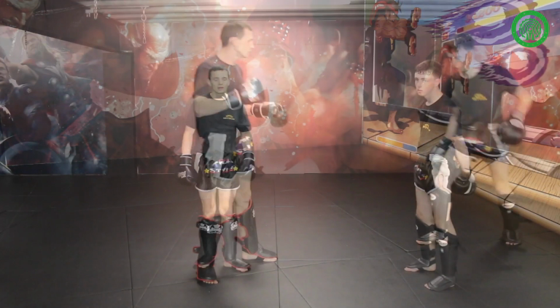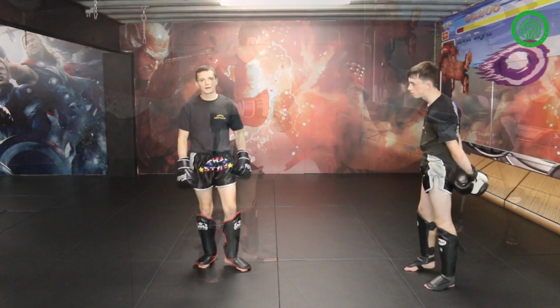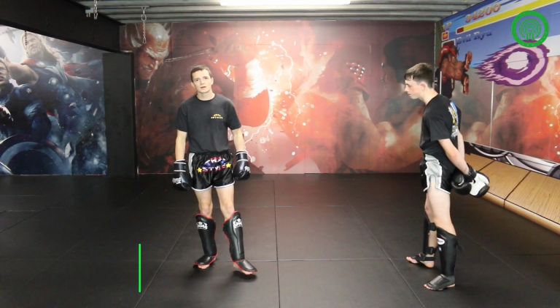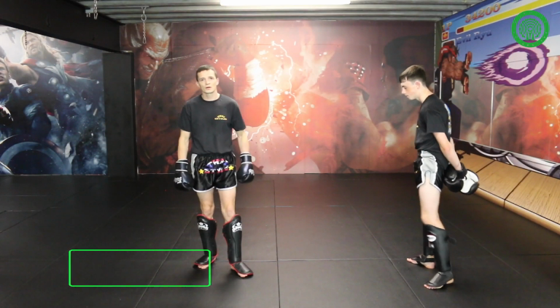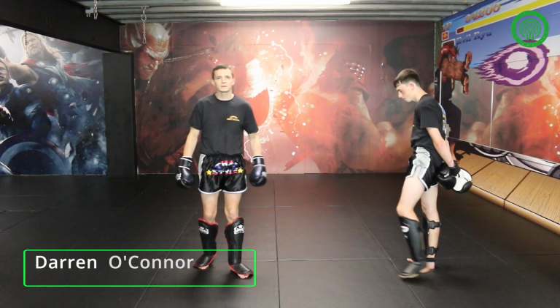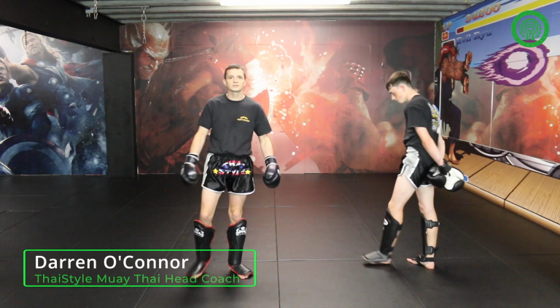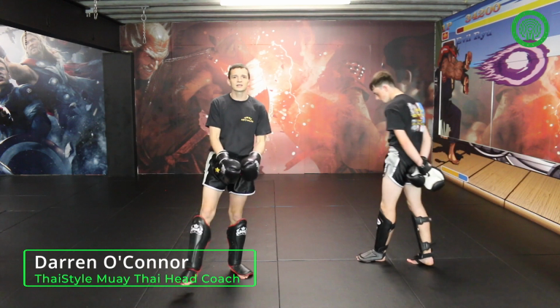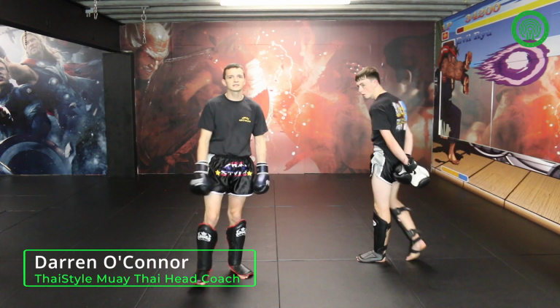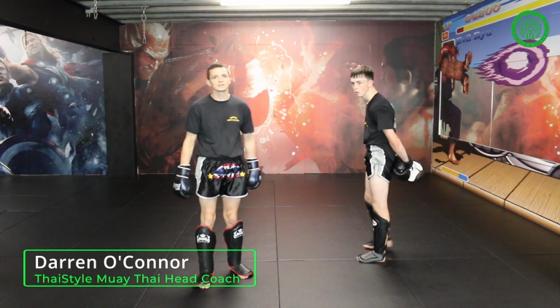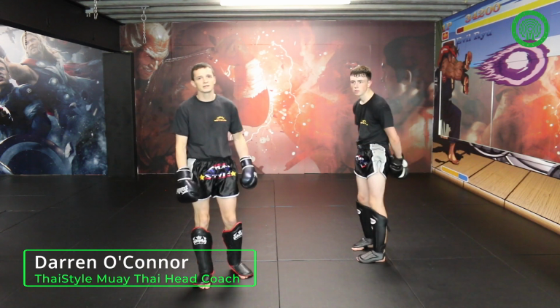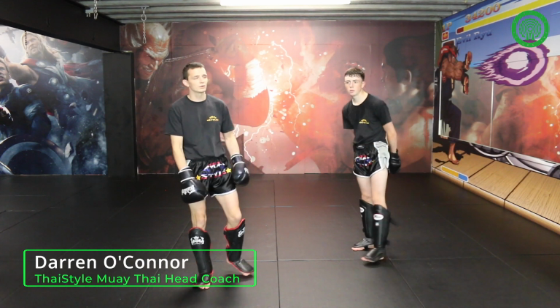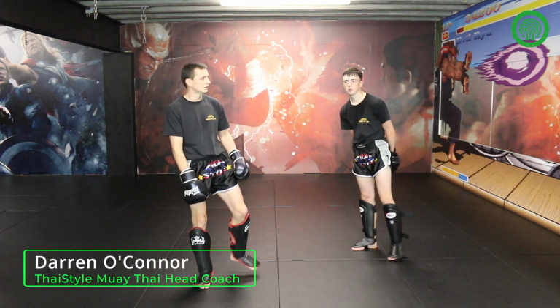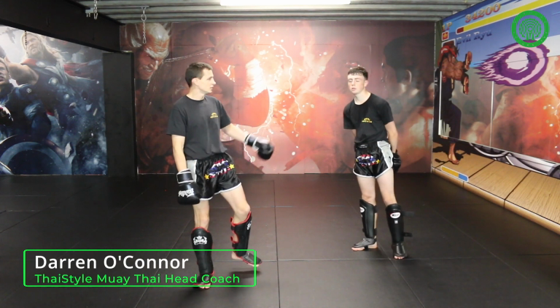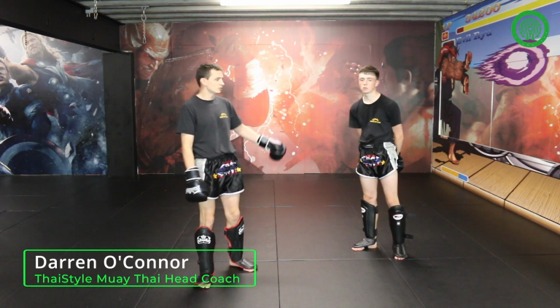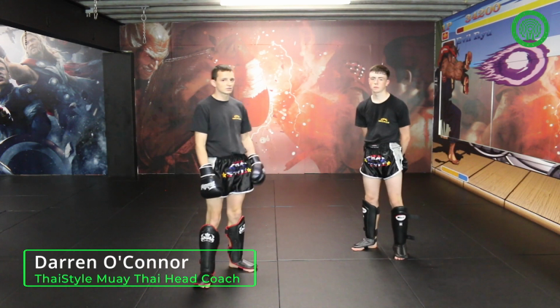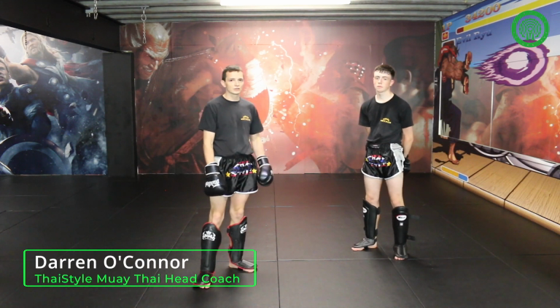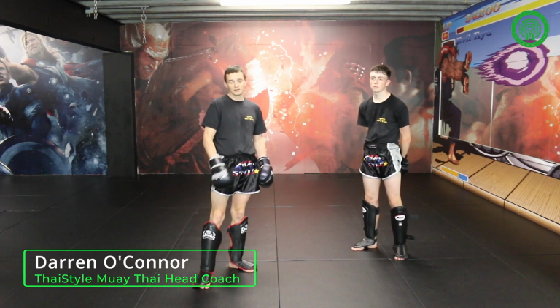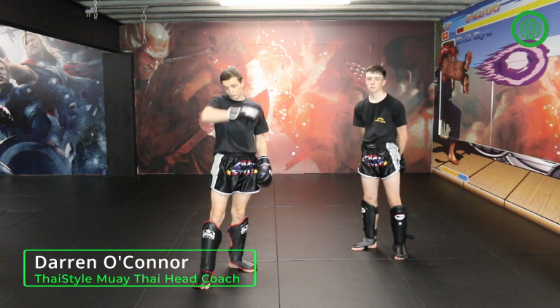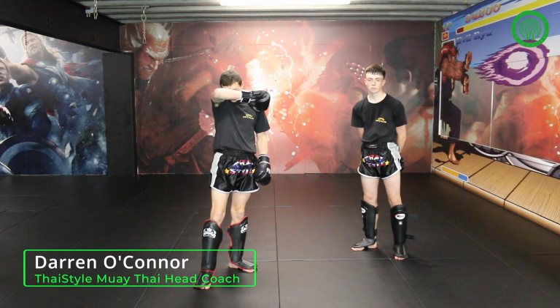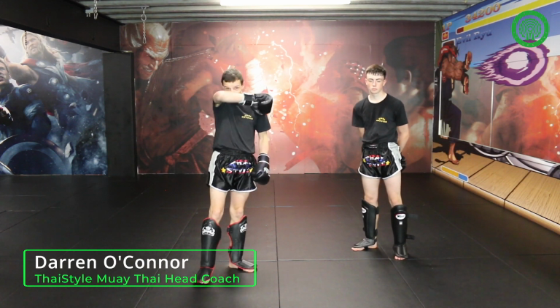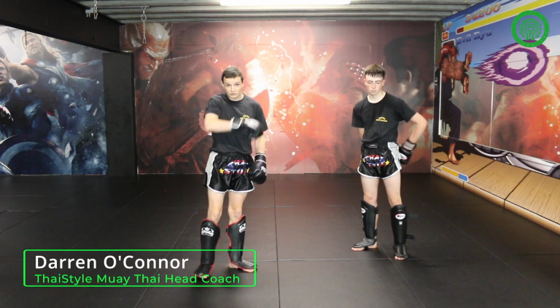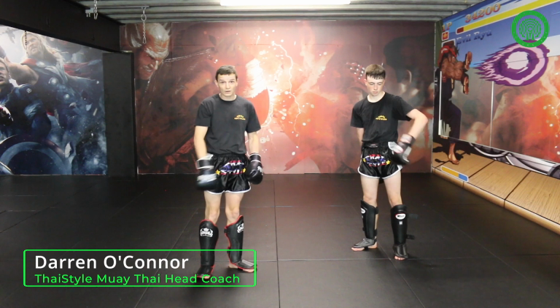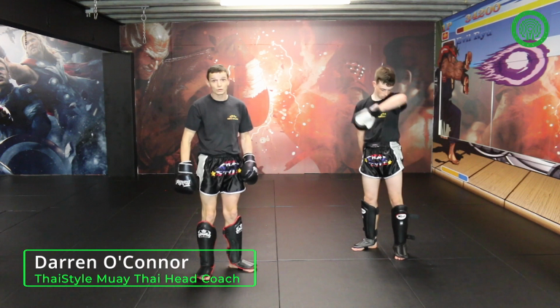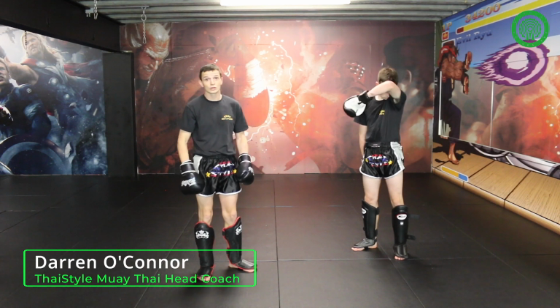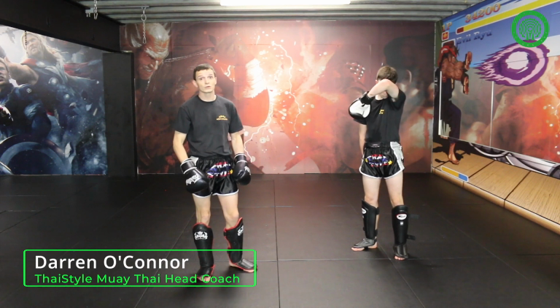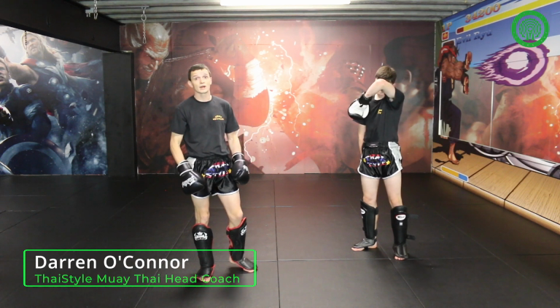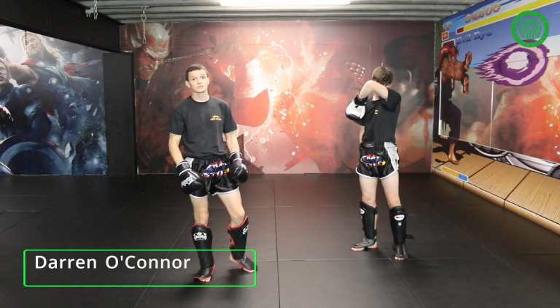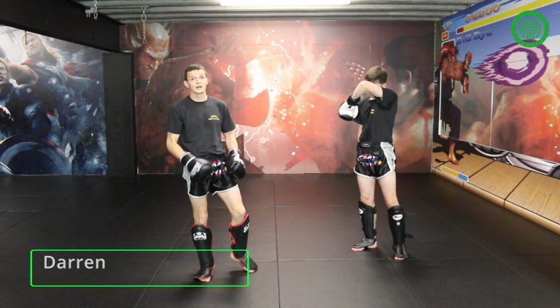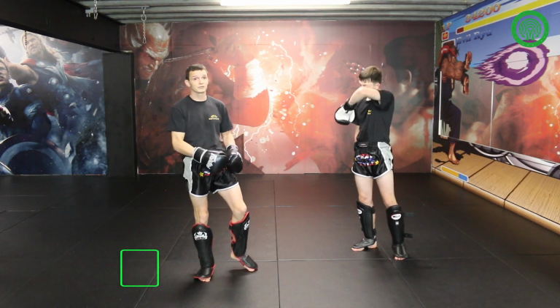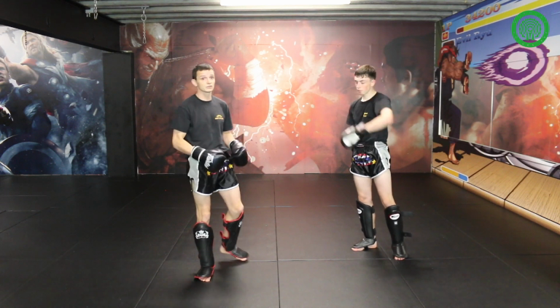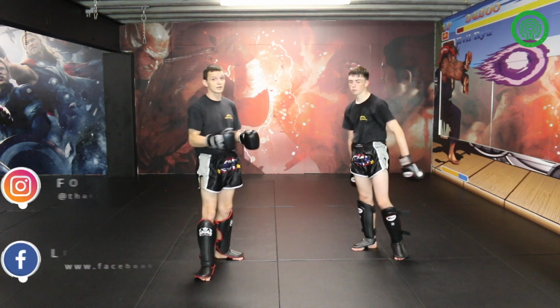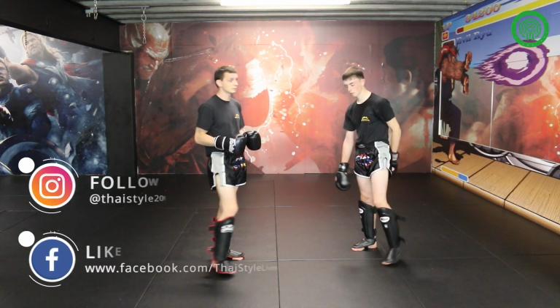Hello, my name is Darren O'Connor. I'm the head trainer at Type RGM in Liverpool. This is my assistant, Jack Dunleavy, and there's going to be a tutorial today on using your opponent's reactions and defences against him.